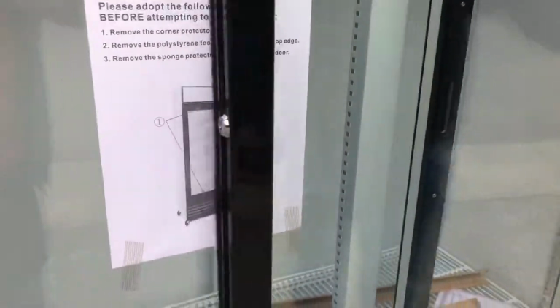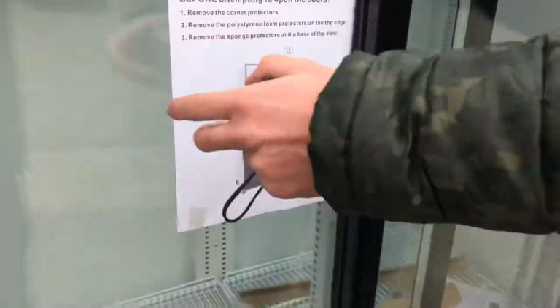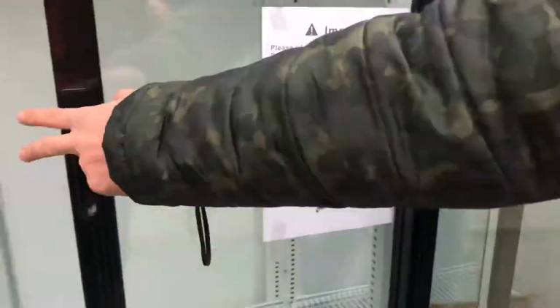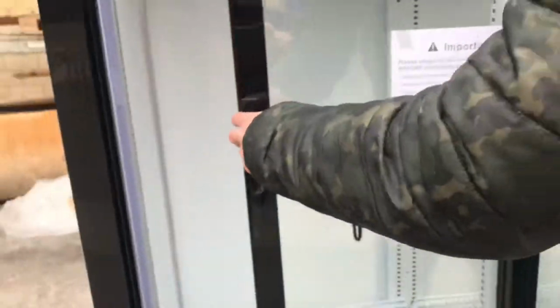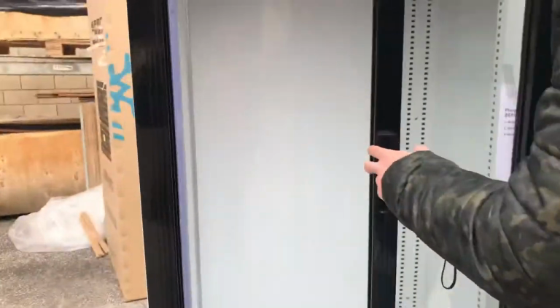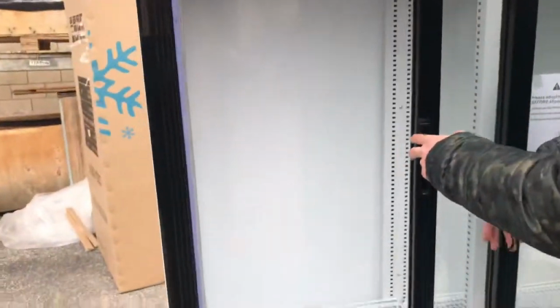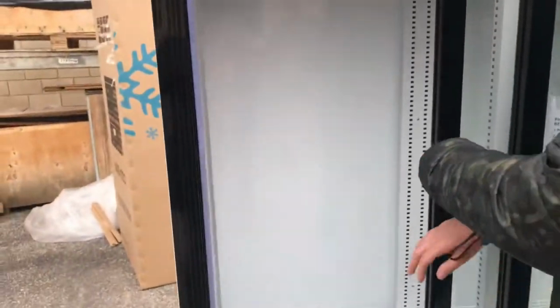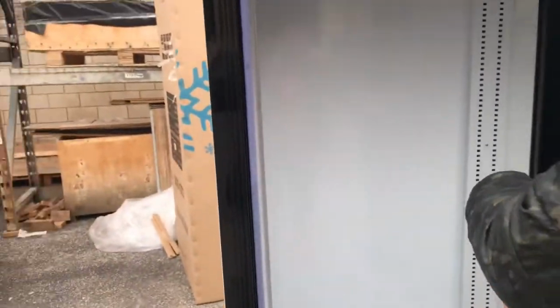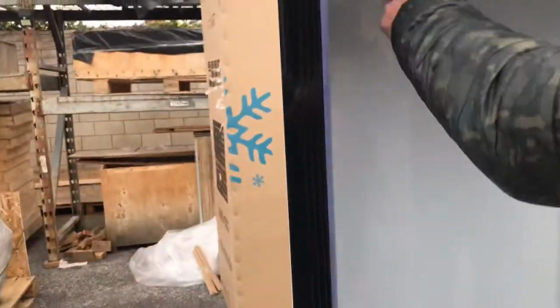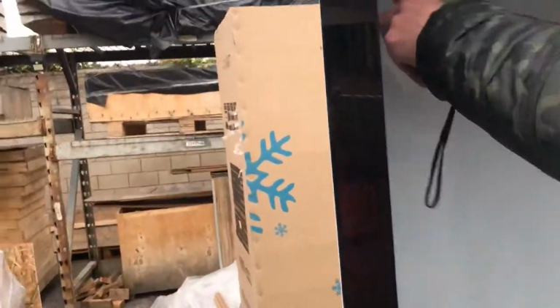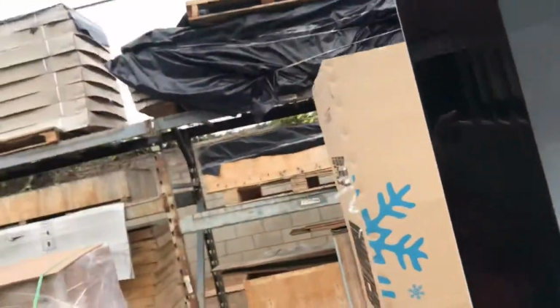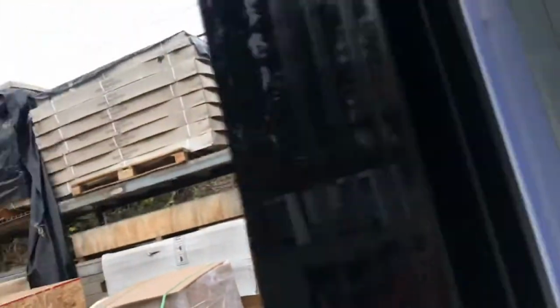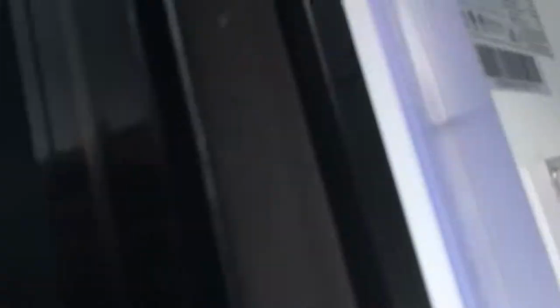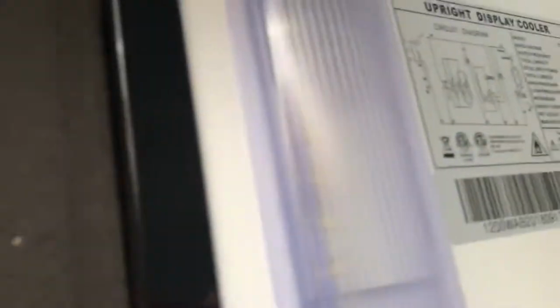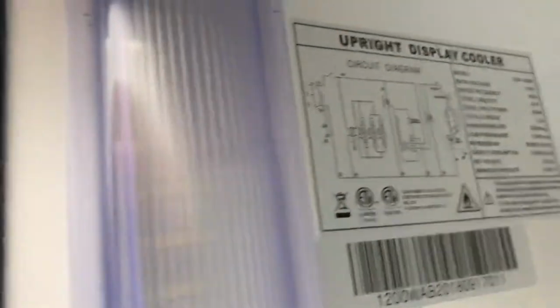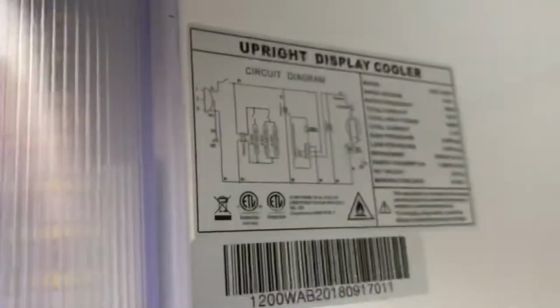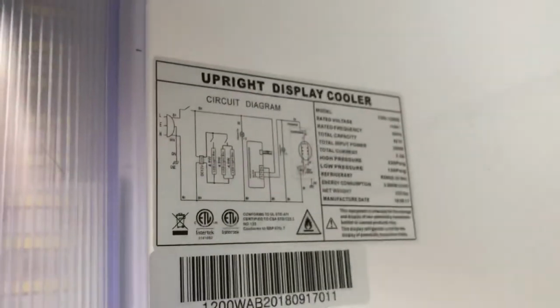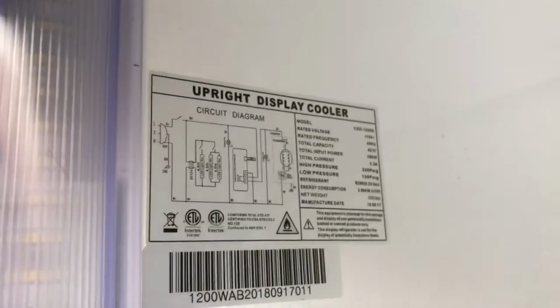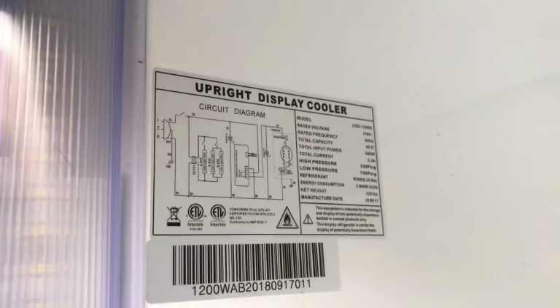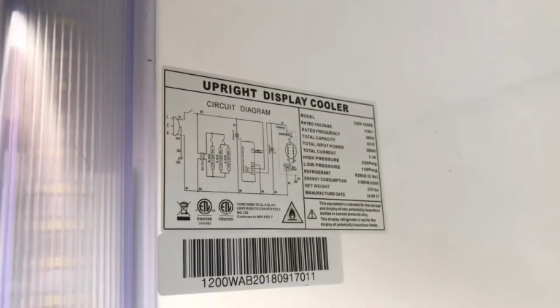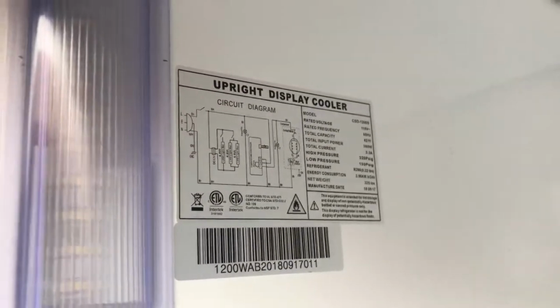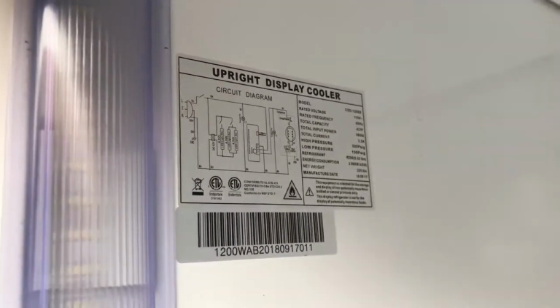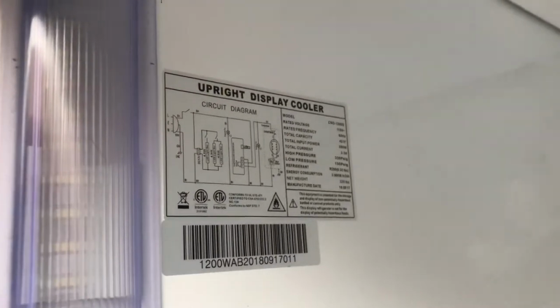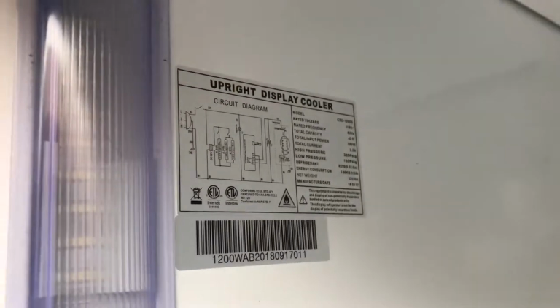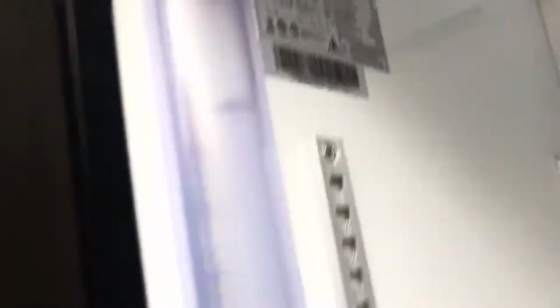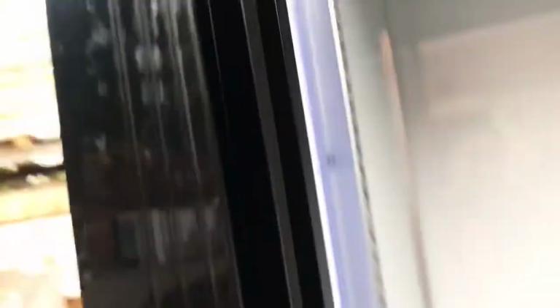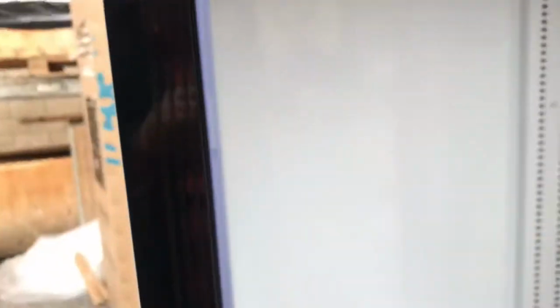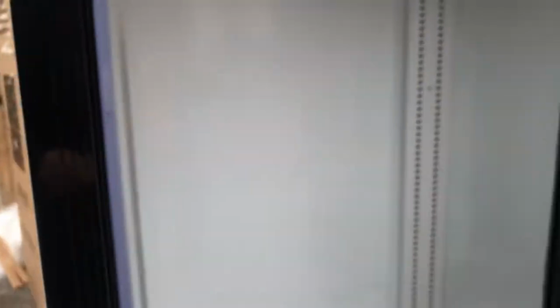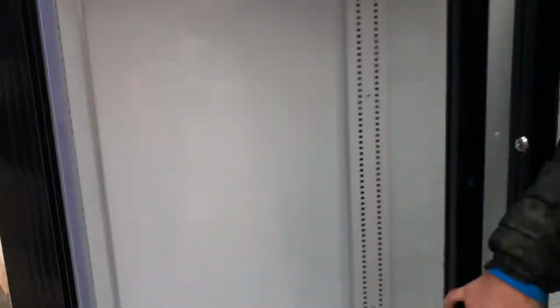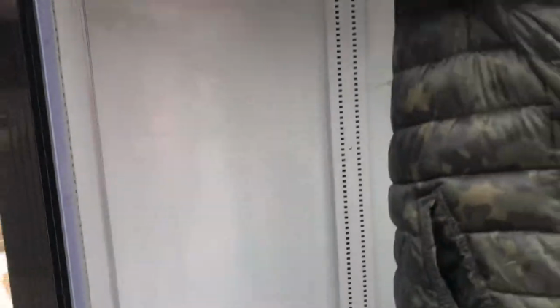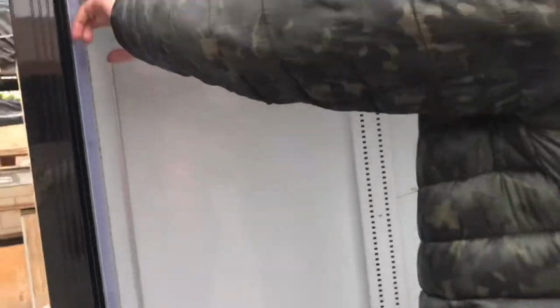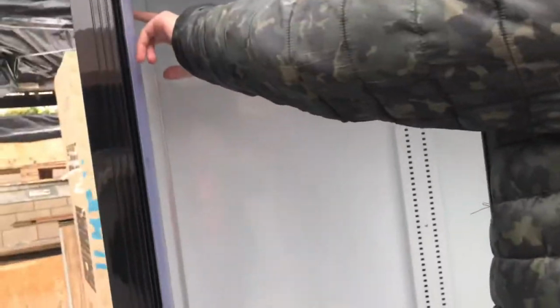If we take a look inside, you'll be able to locate the sticker of the unit. All the information is right there — you'll be able to see the model, voltage, hertz, as well as the certification.